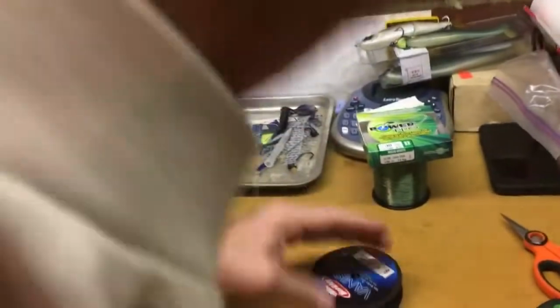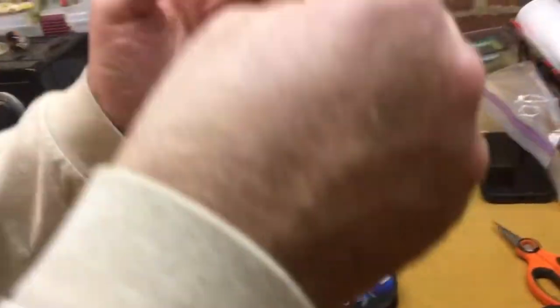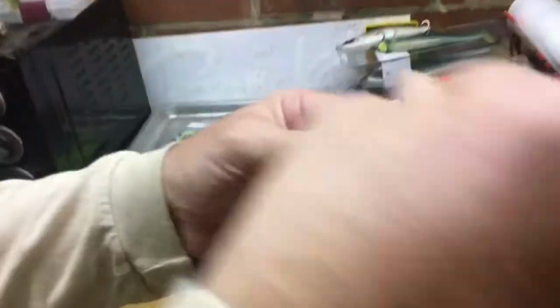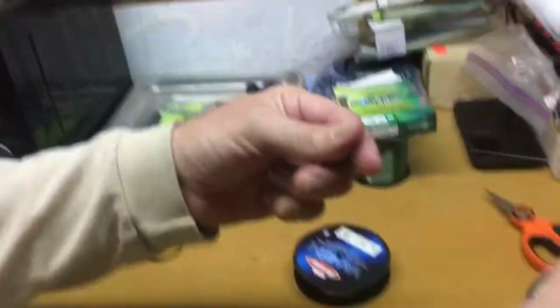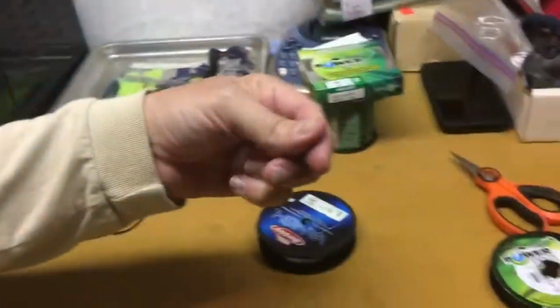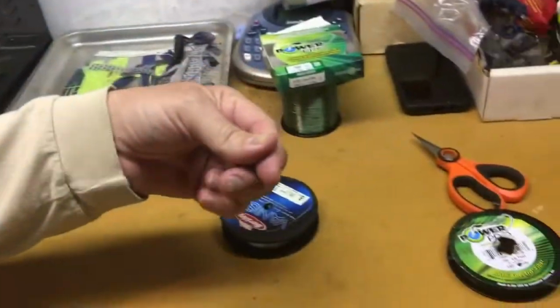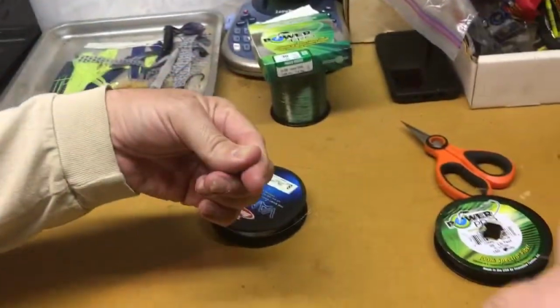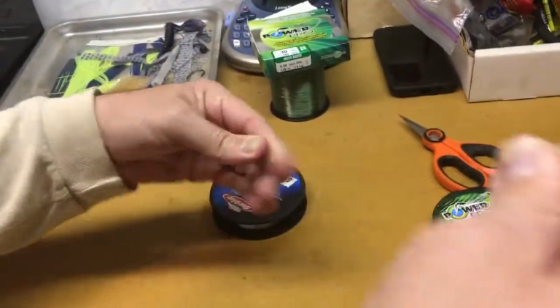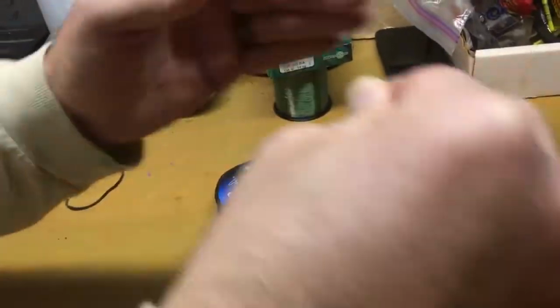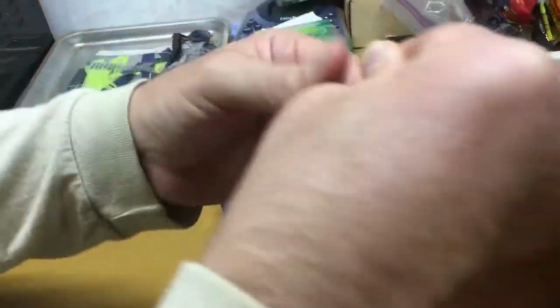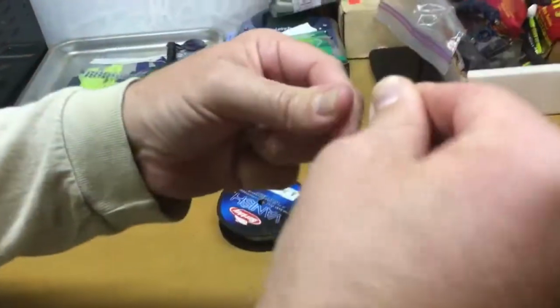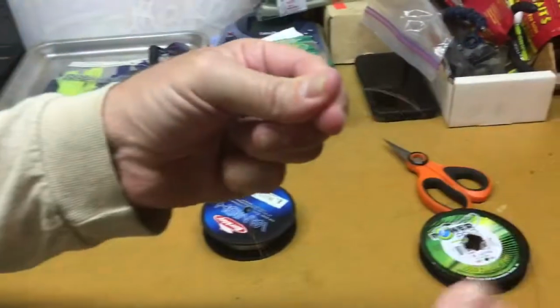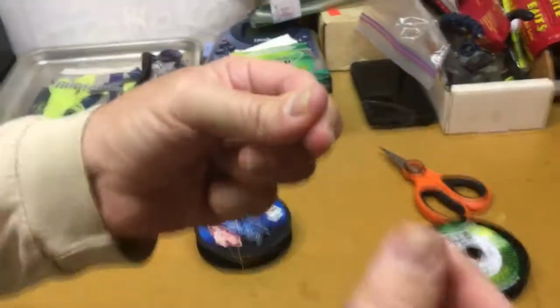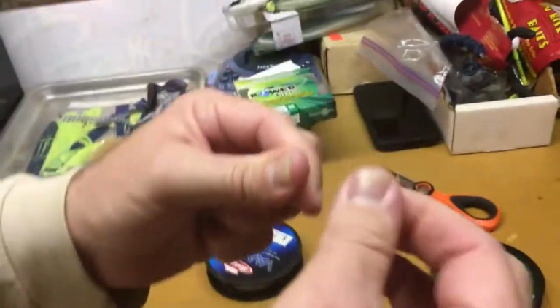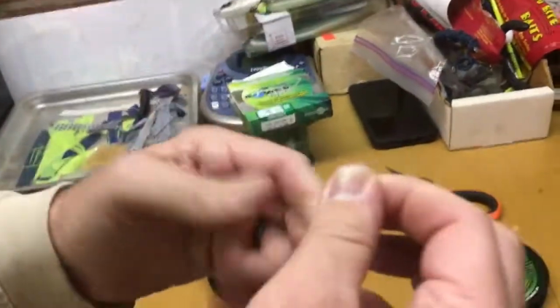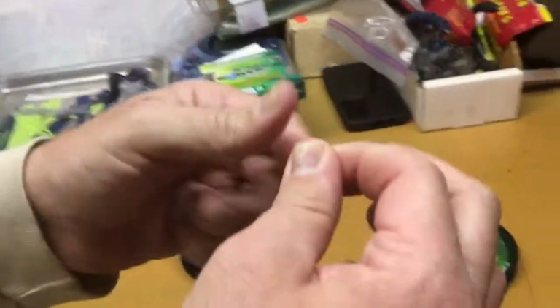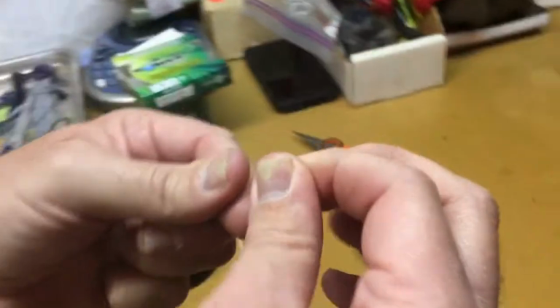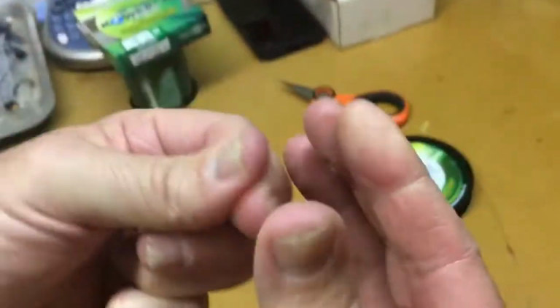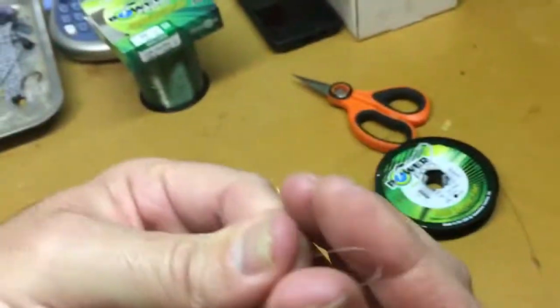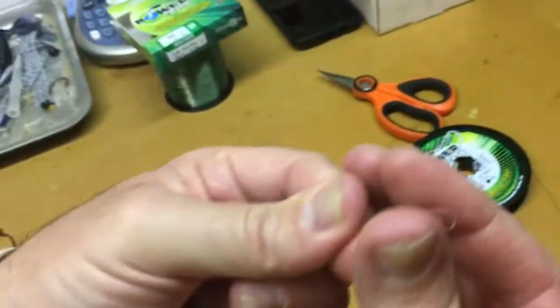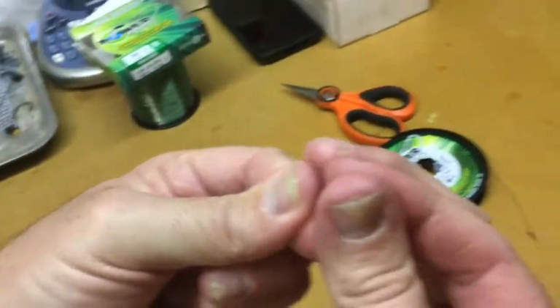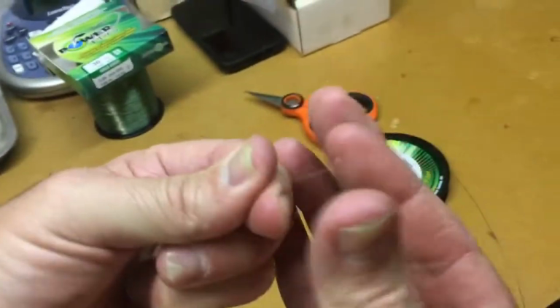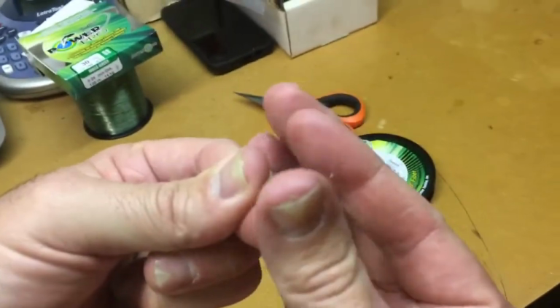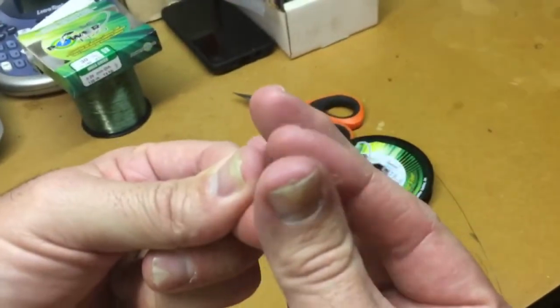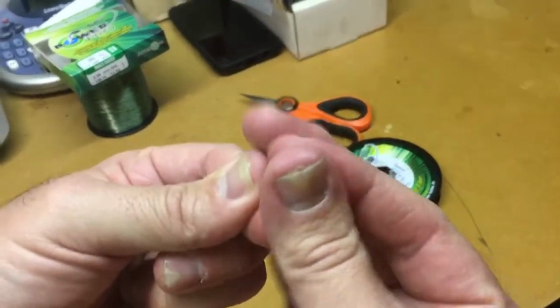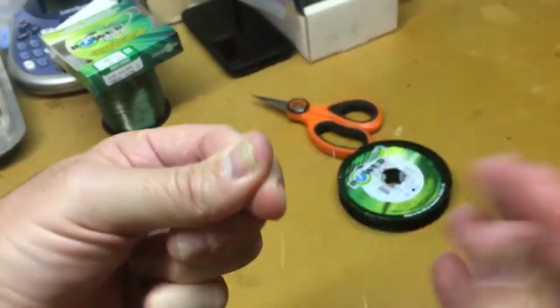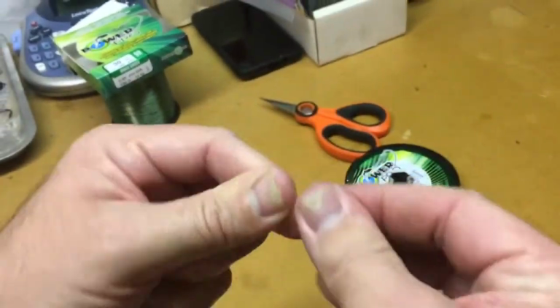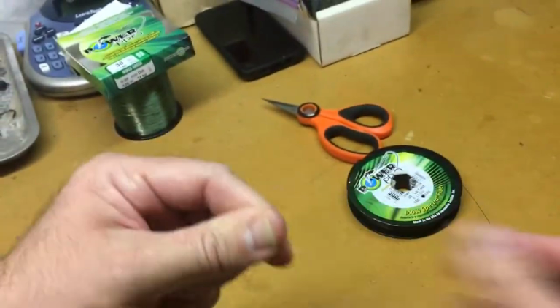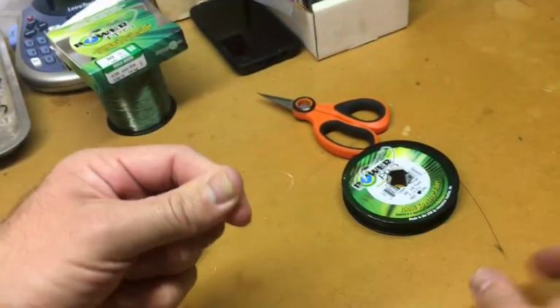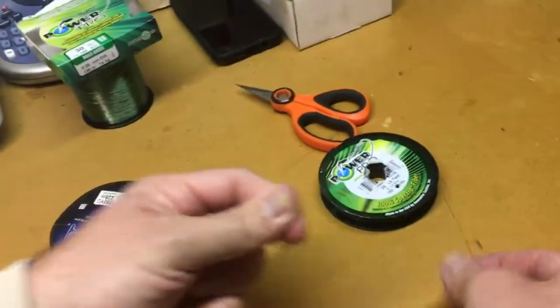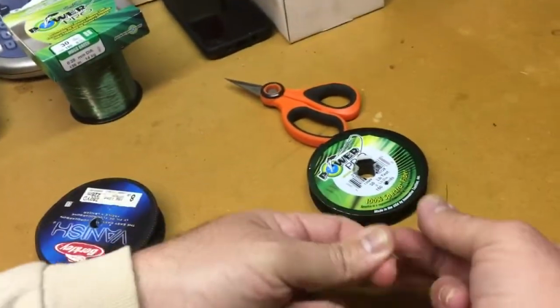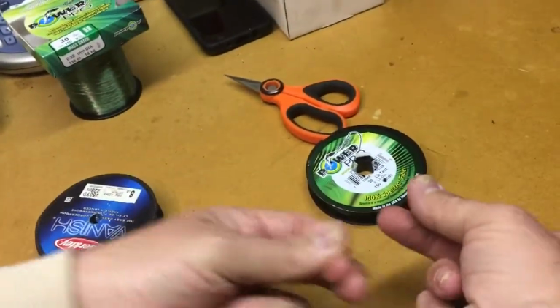So we take about 10 or 12 inches out, and you're going to double it up. Double it up, give it a little pinch down here.